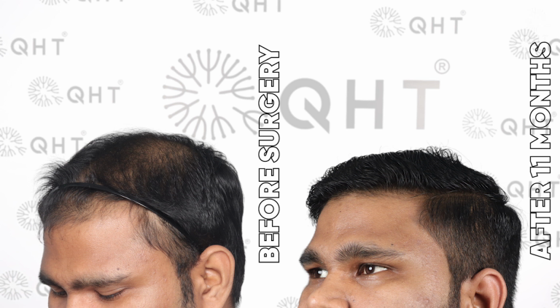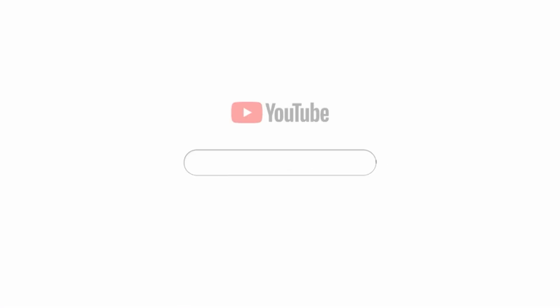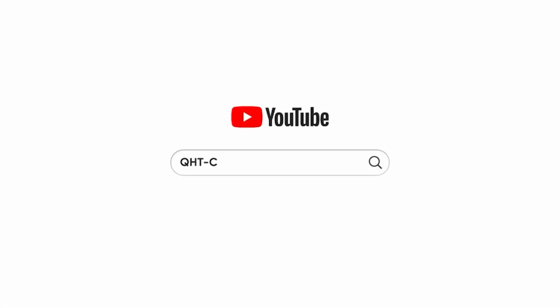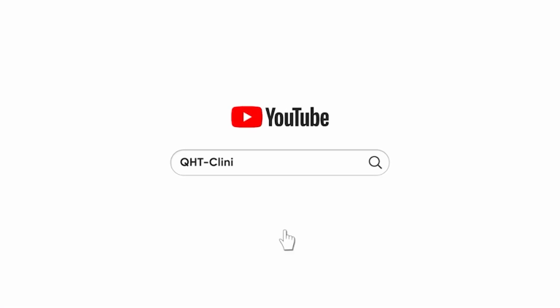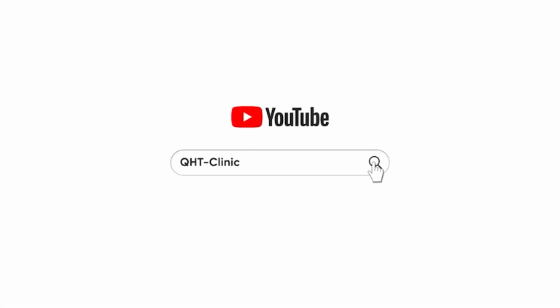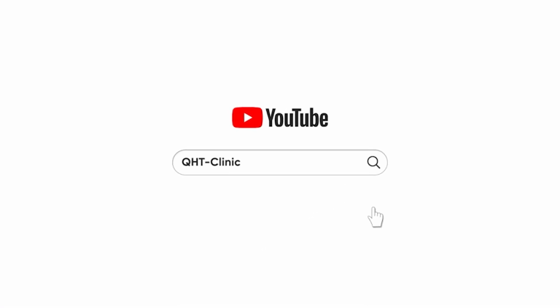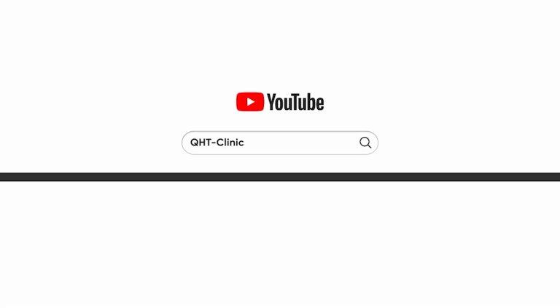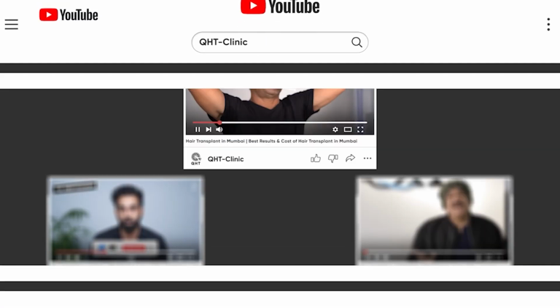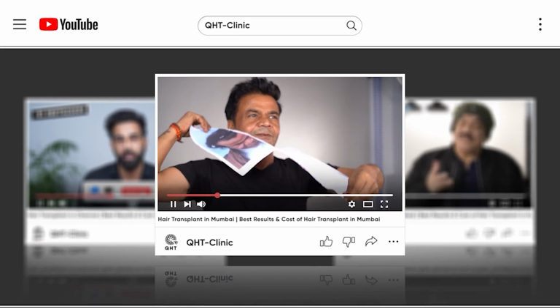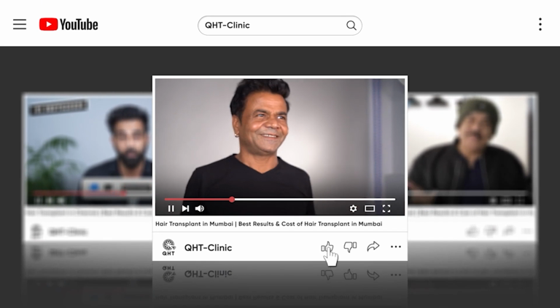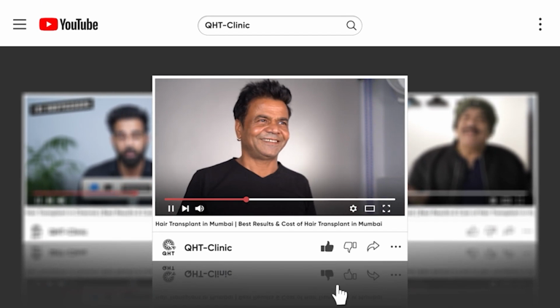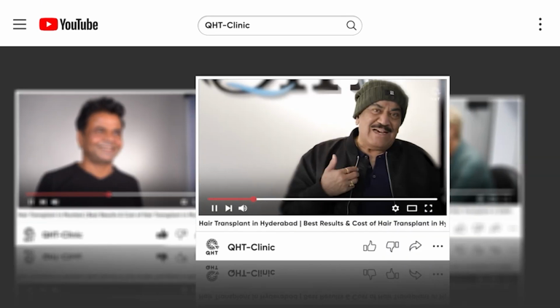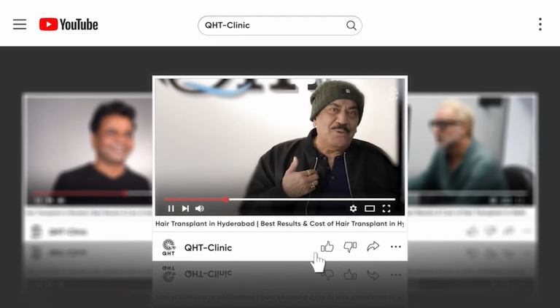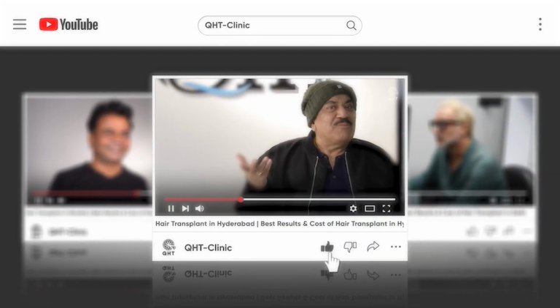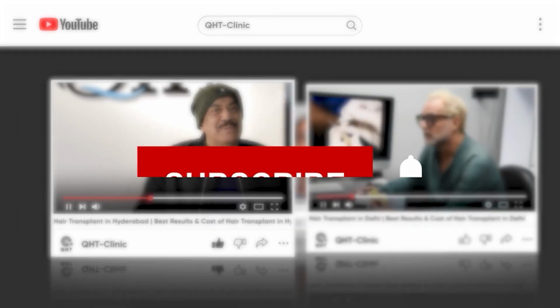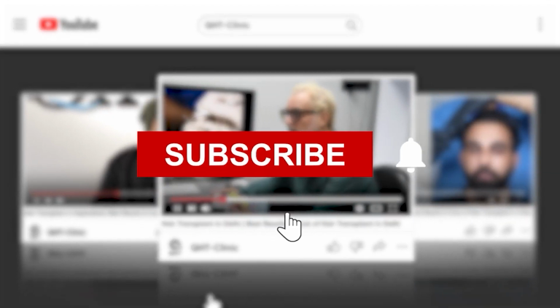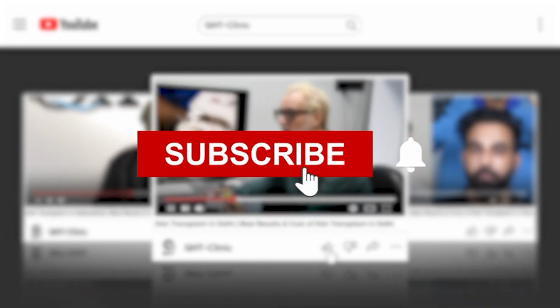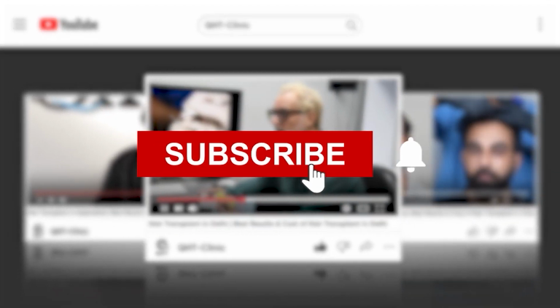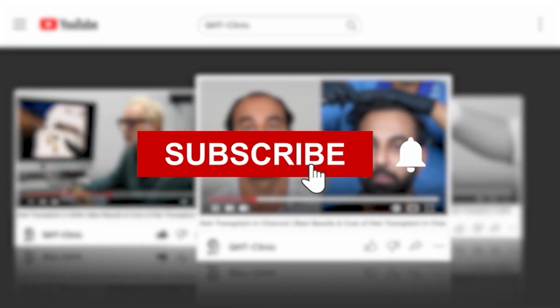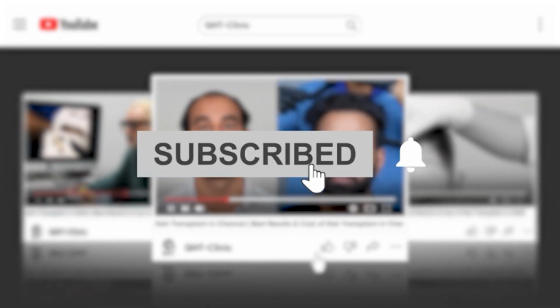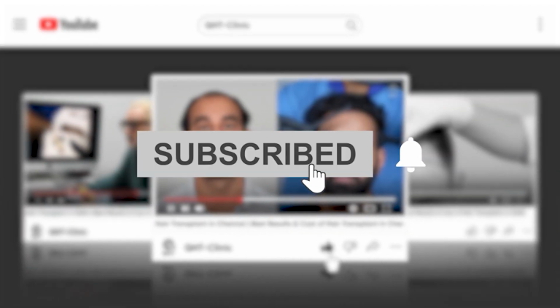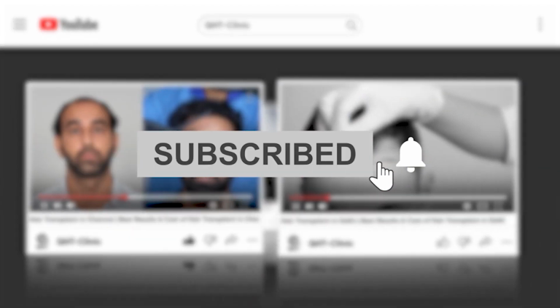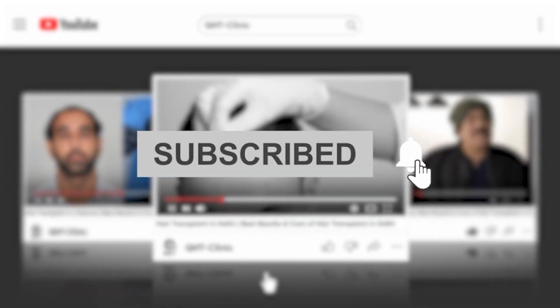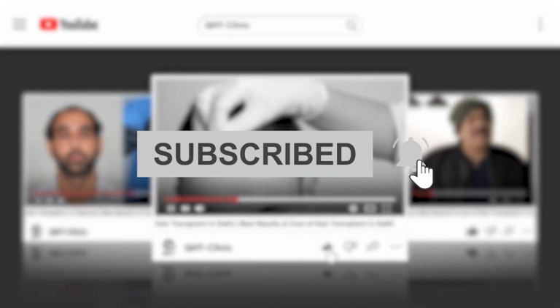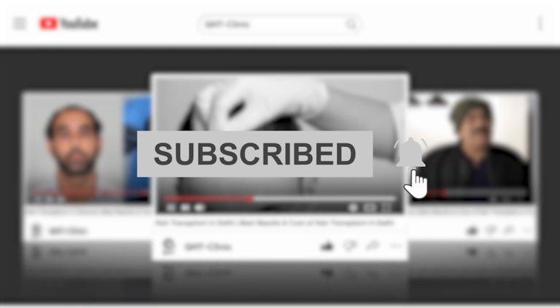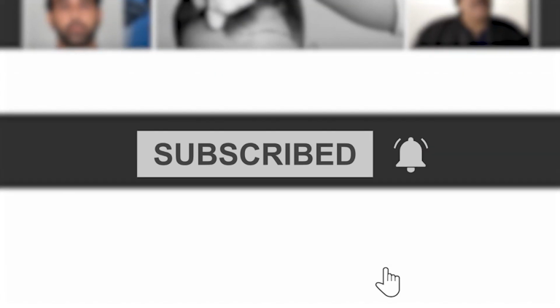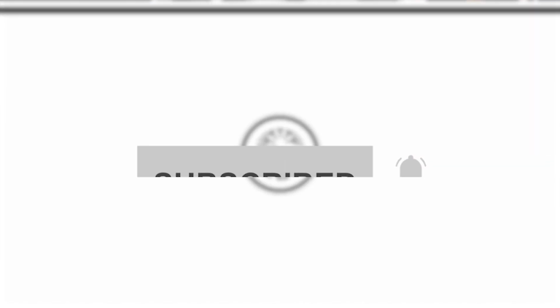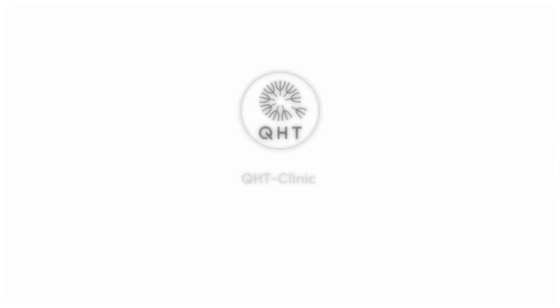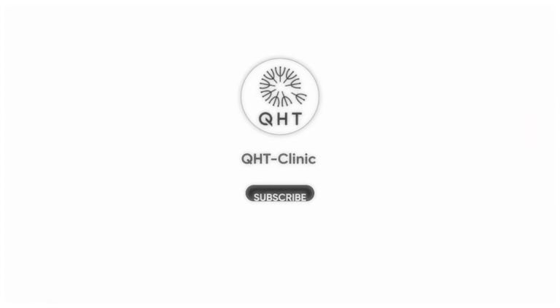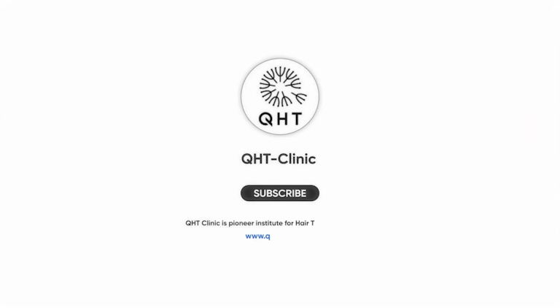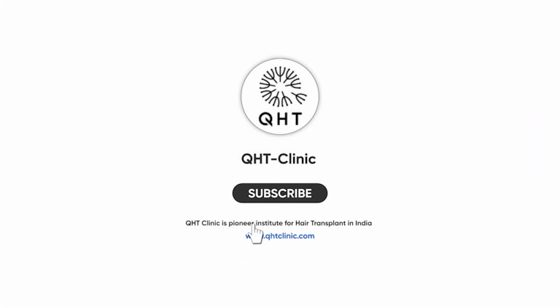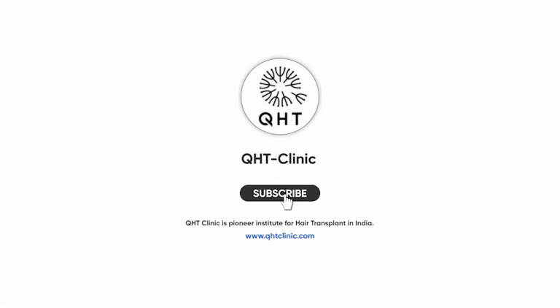If you have not subscribed to our channel yet, please like this video, share and subscribe to our channel, and don't forget to hit the bell icon so that you will get updates on every video.